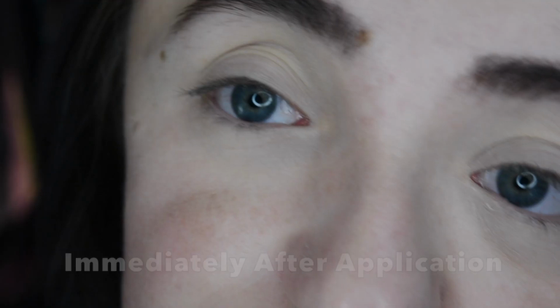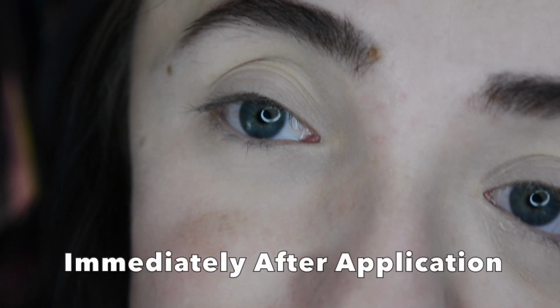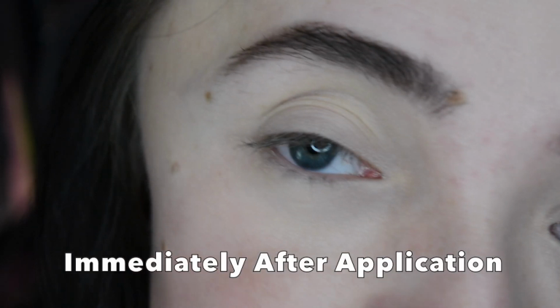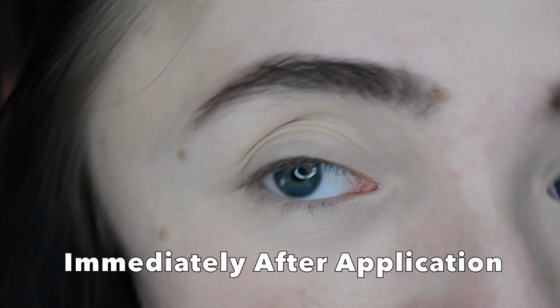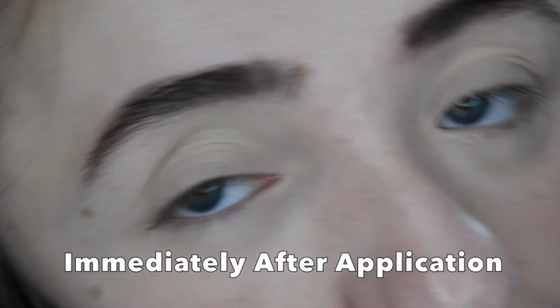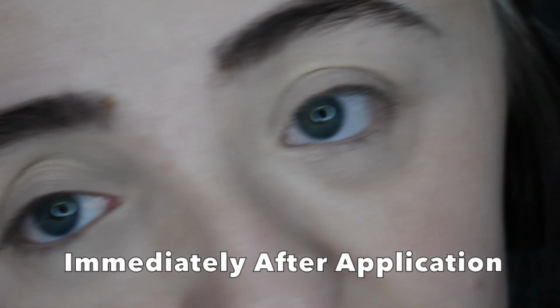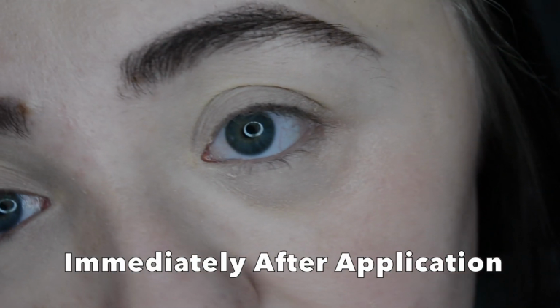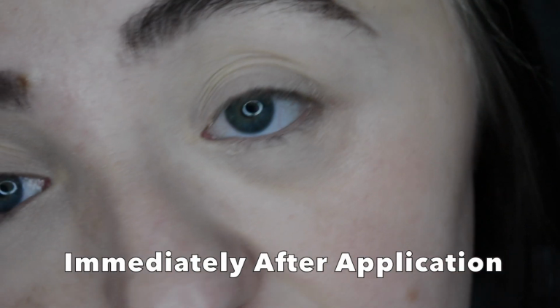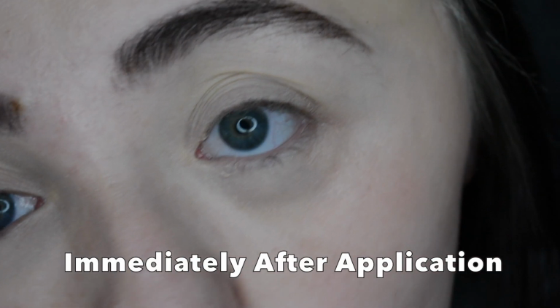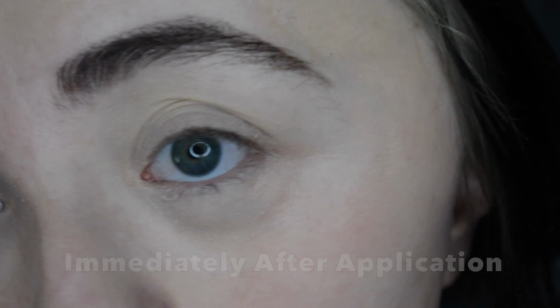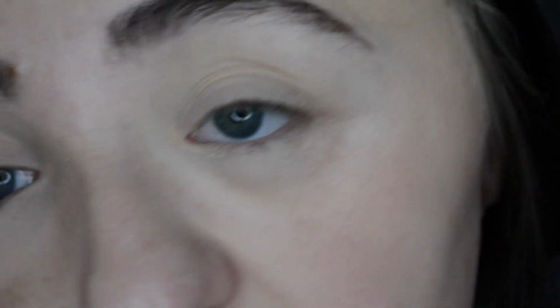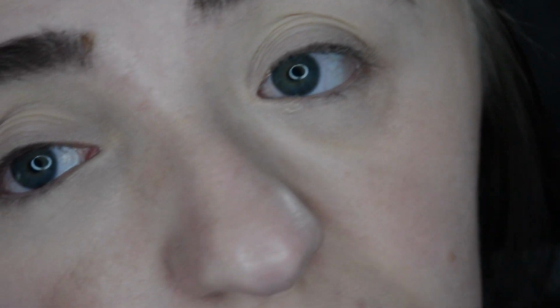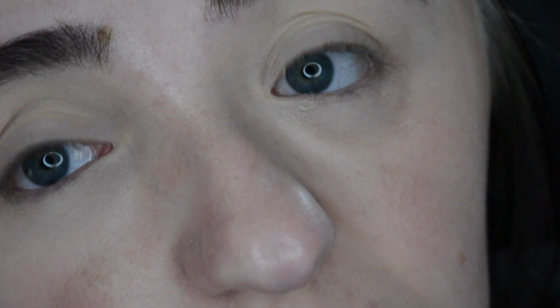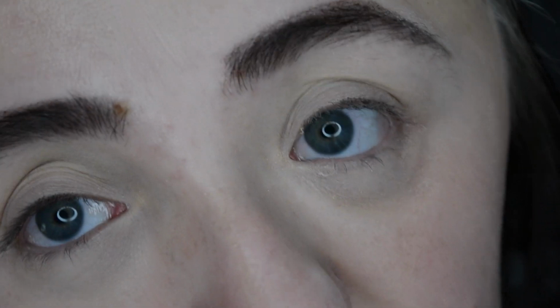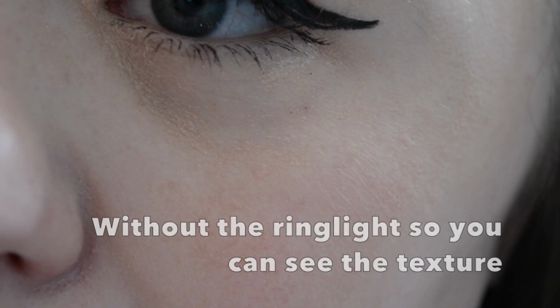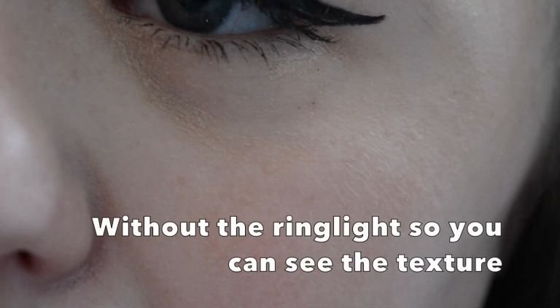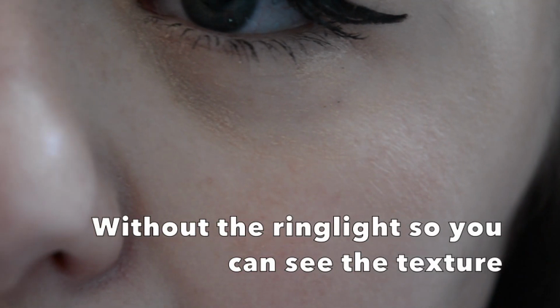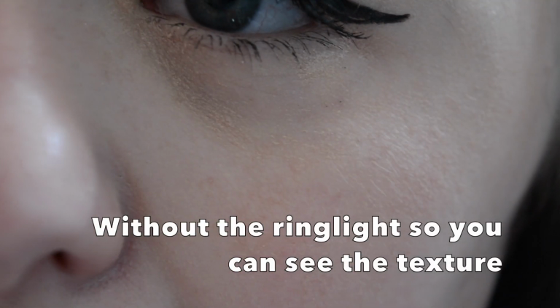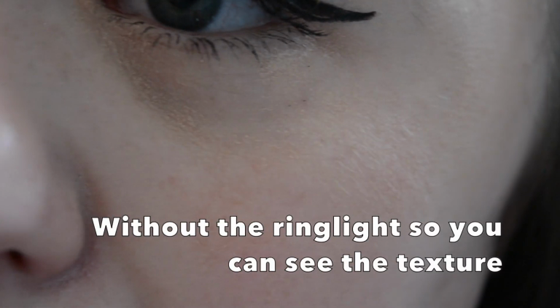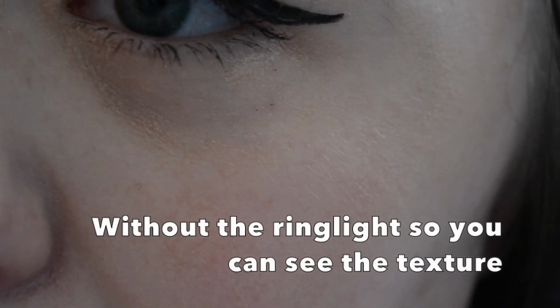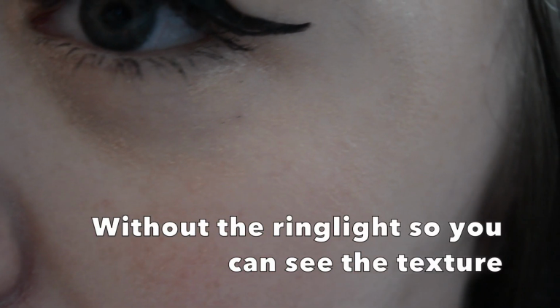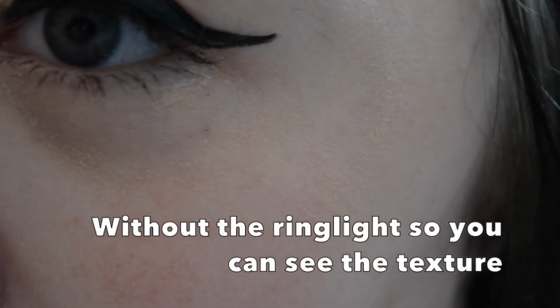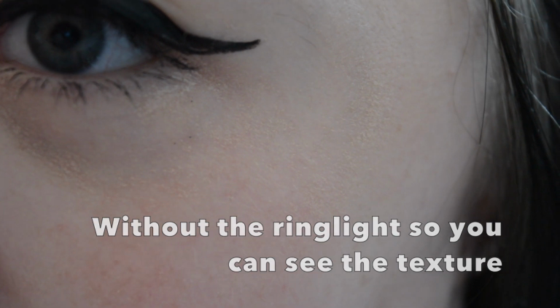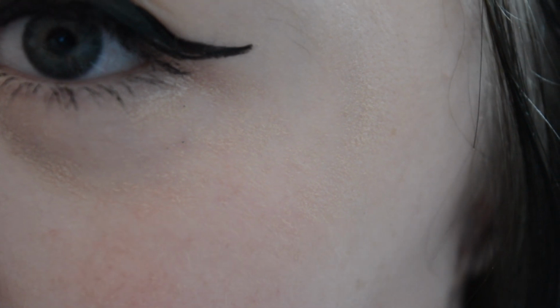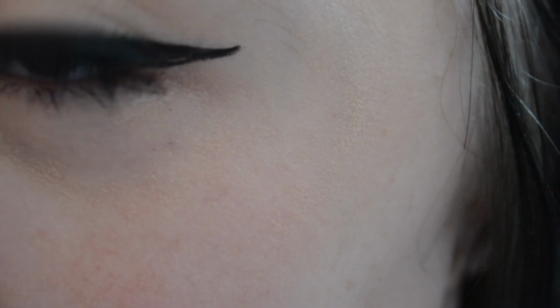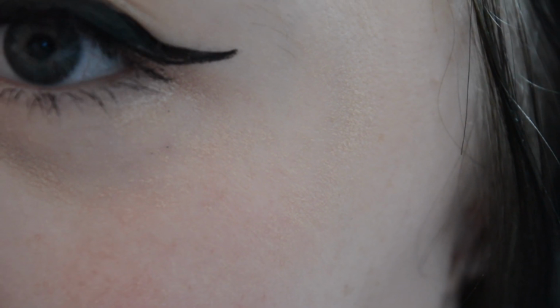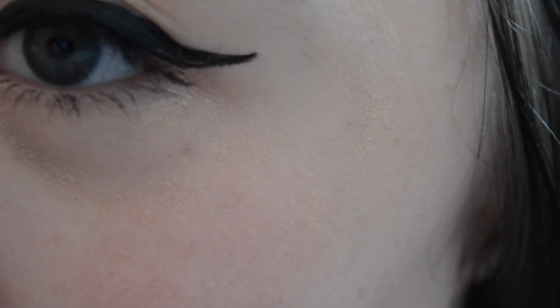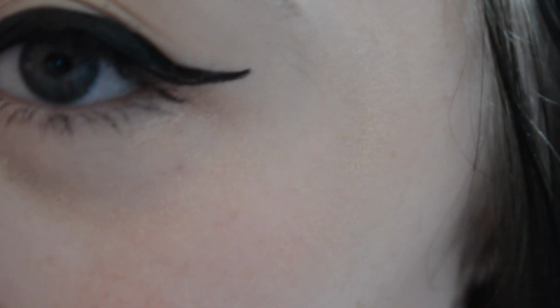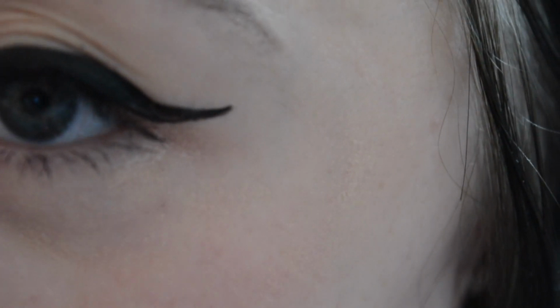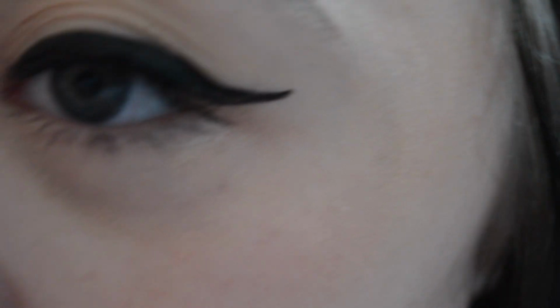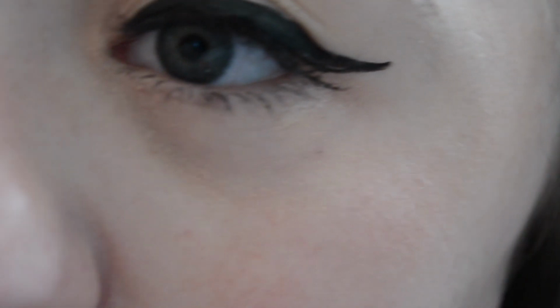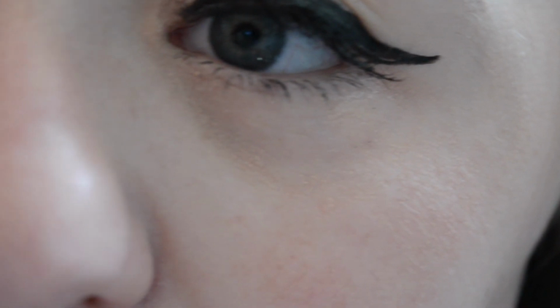It just kind of does nothing. It's like putting on nothing, and not only that, but even on my super hydrated under eyes it sort of collects and sits dry and scaly looking. I just overall feel like there are a bajillion better concealers on the market.